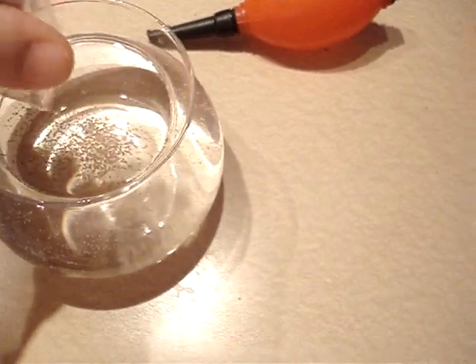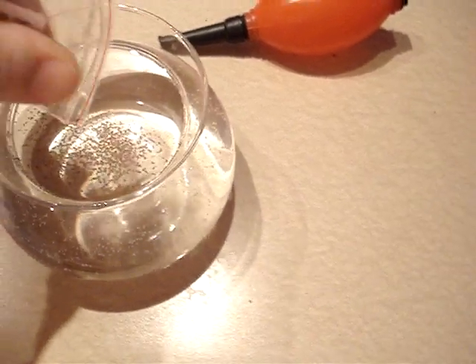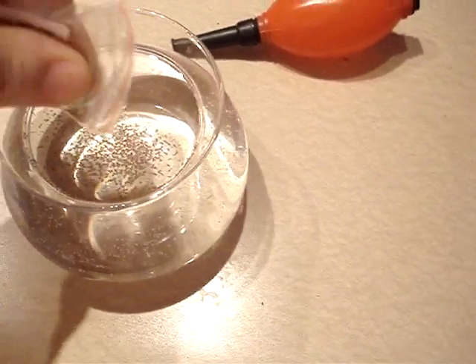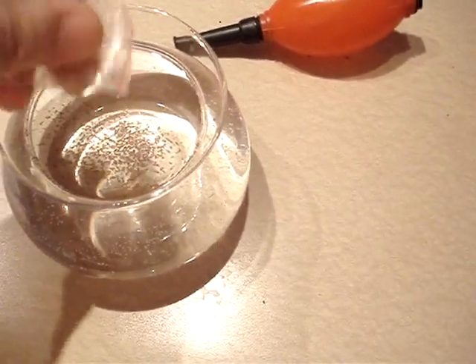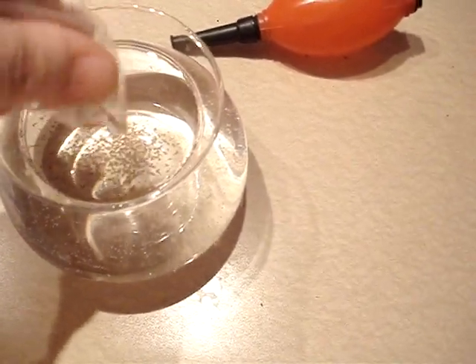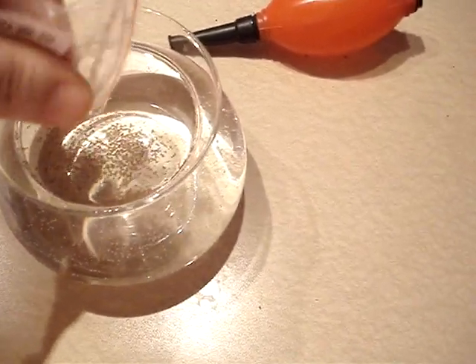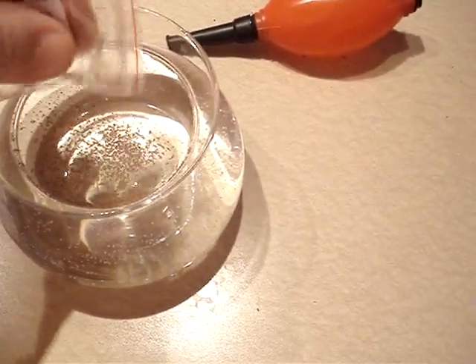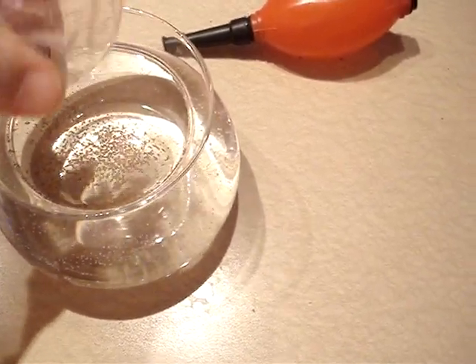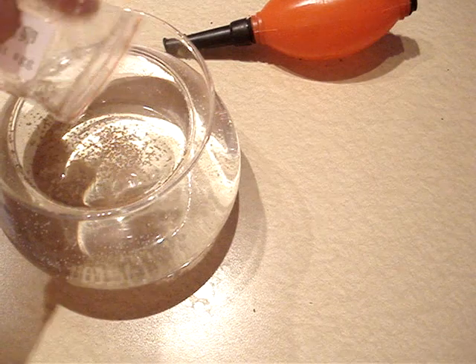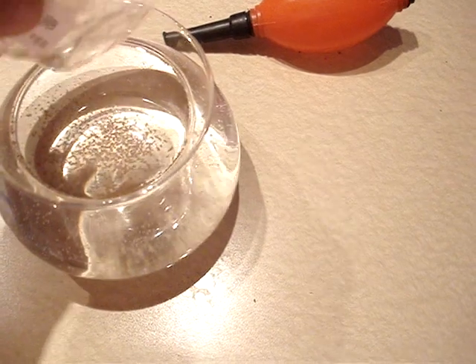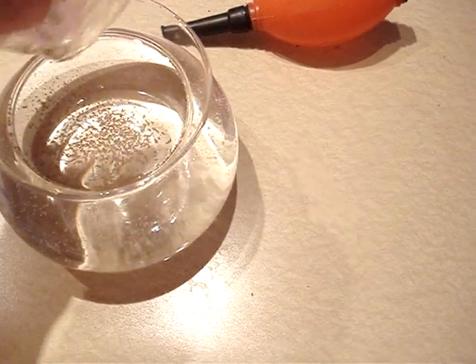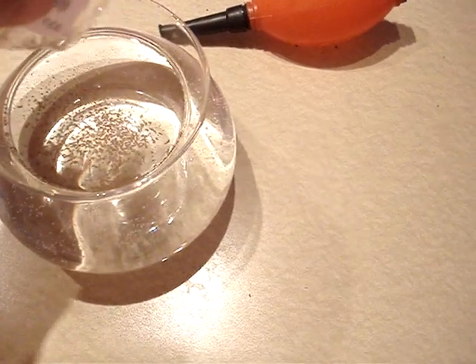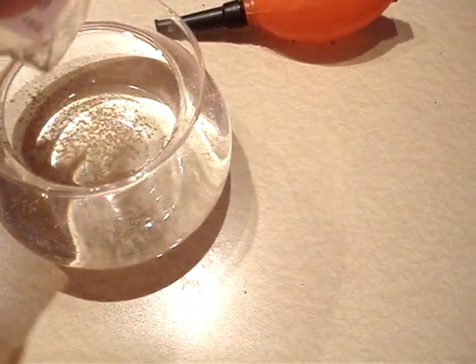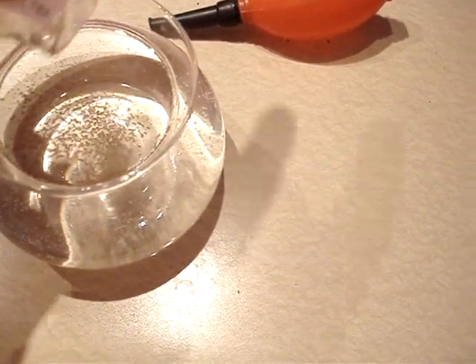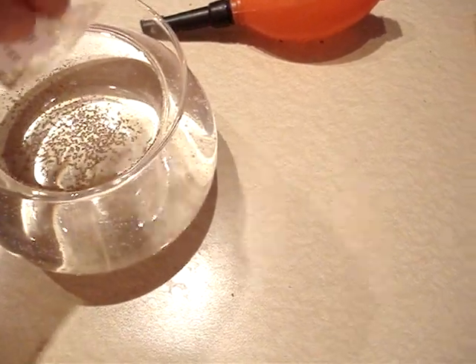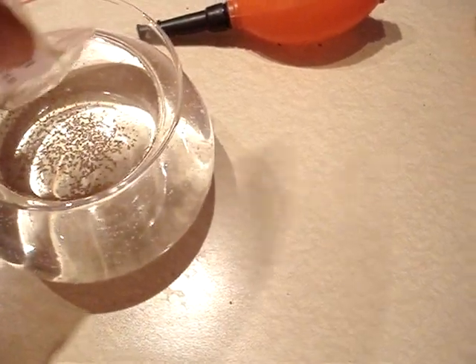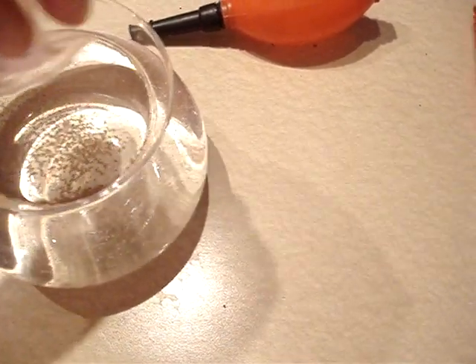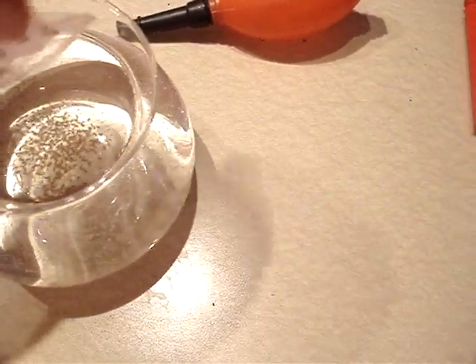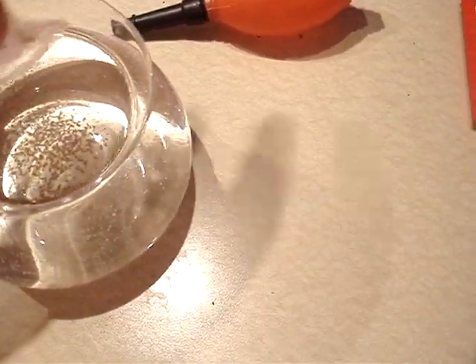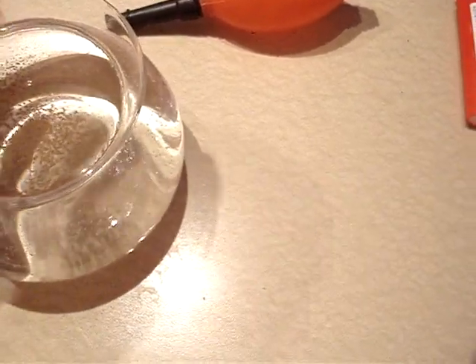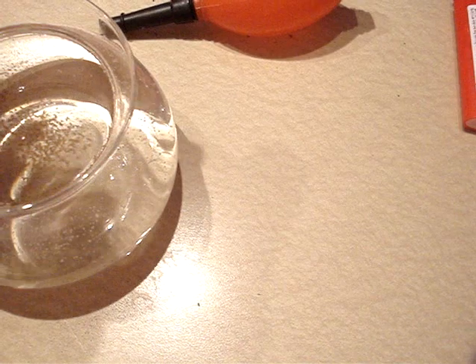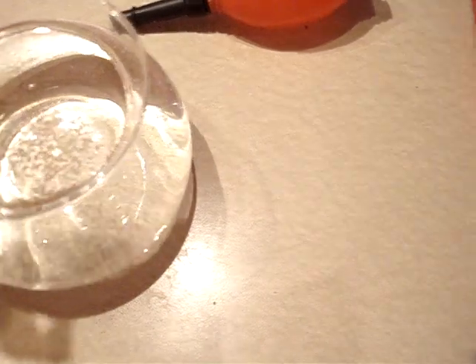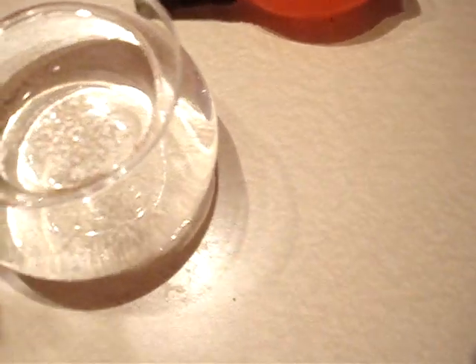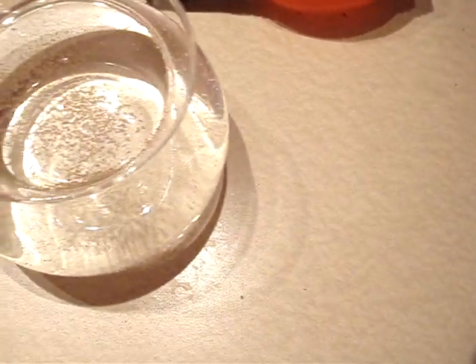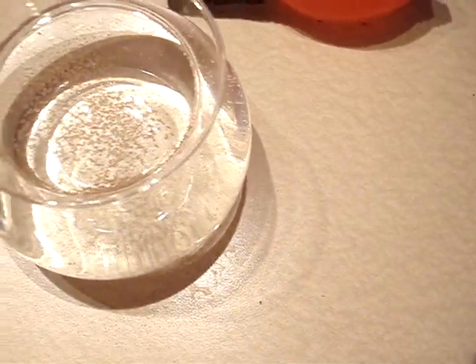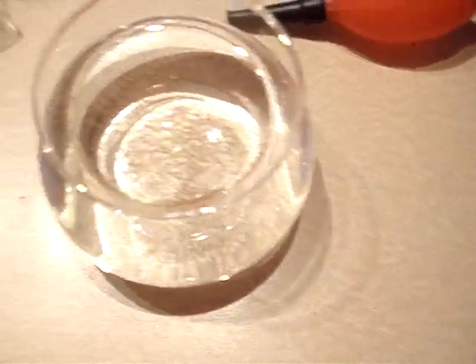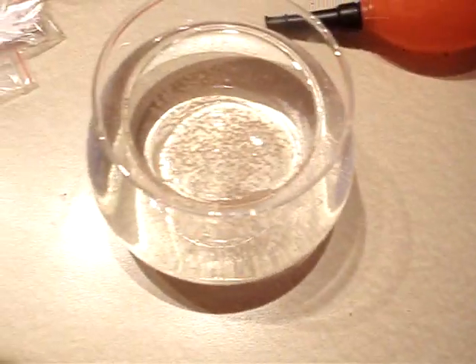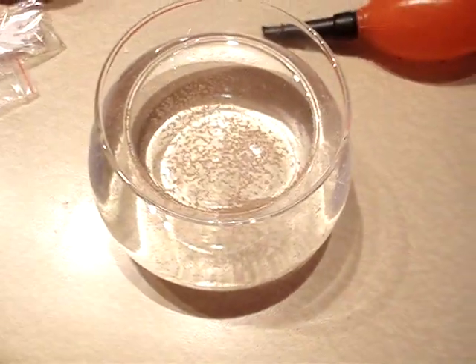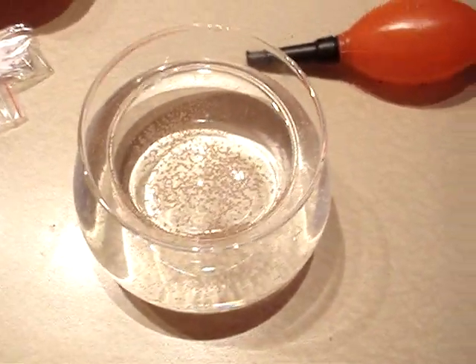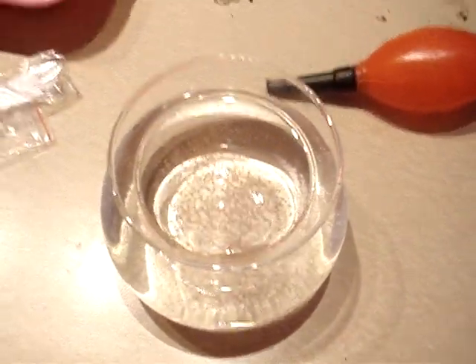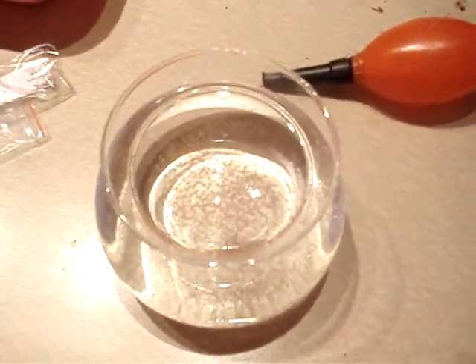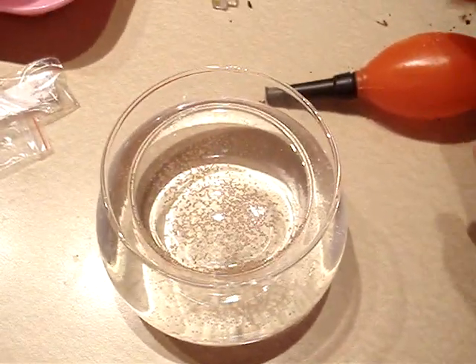Oh, it looks like pepper. So now I'm supposed to stir.